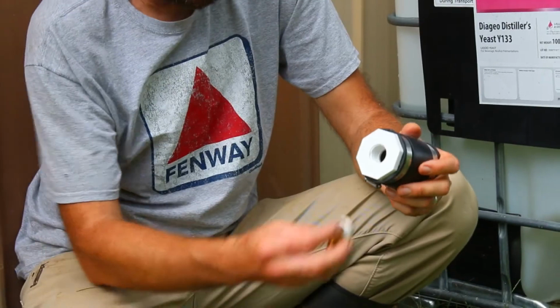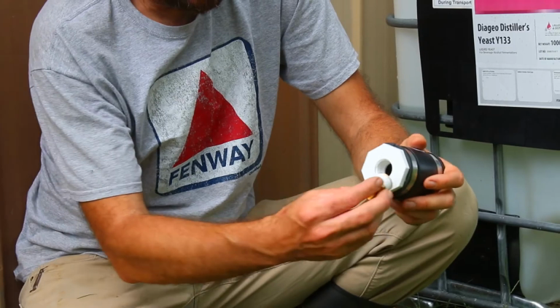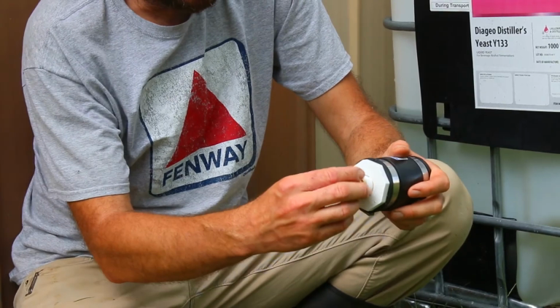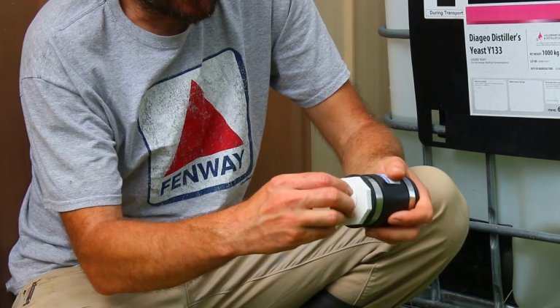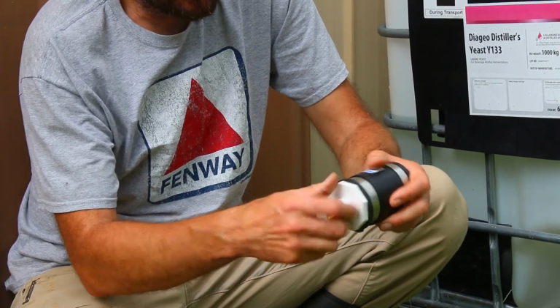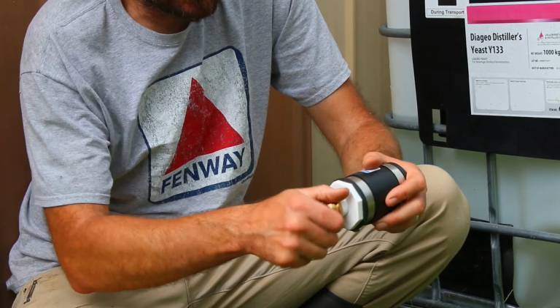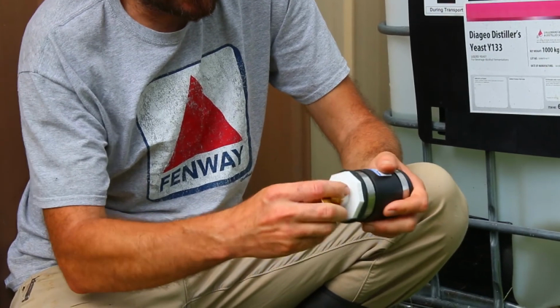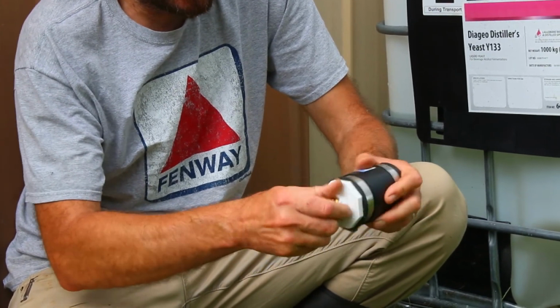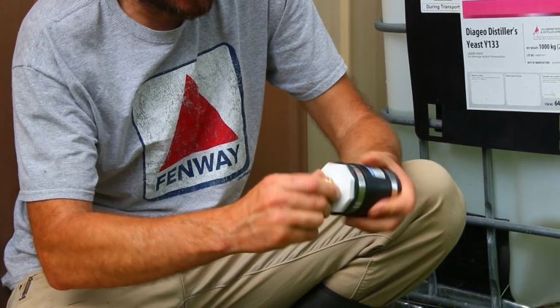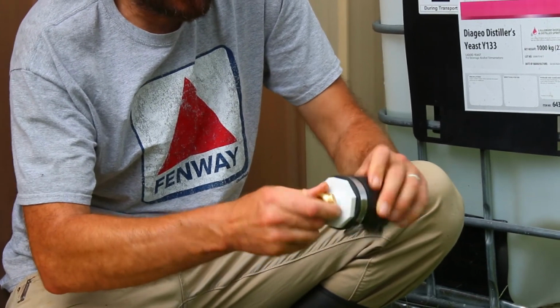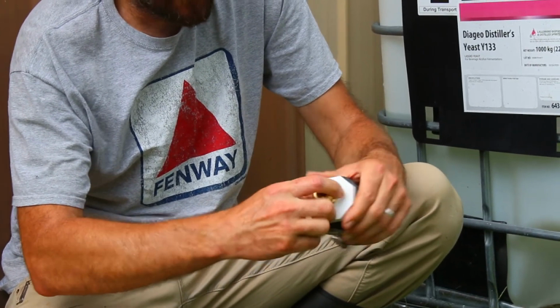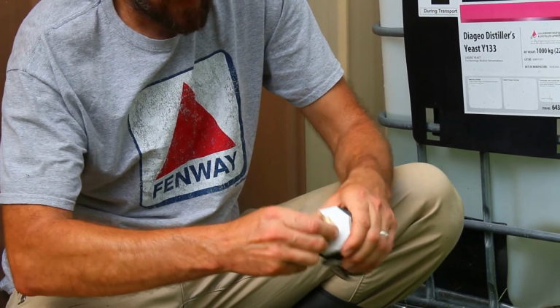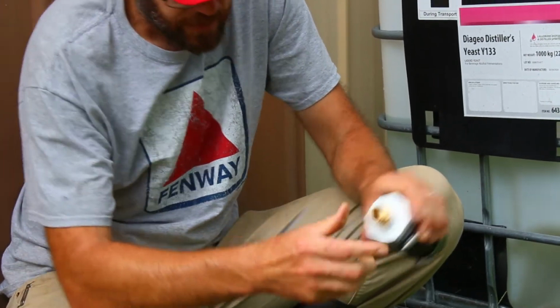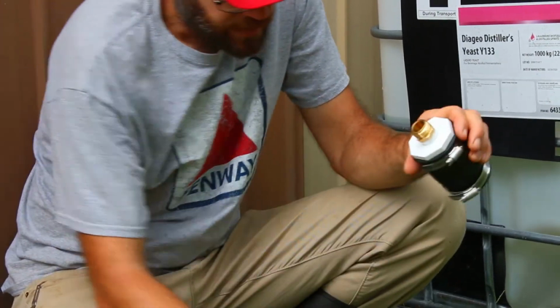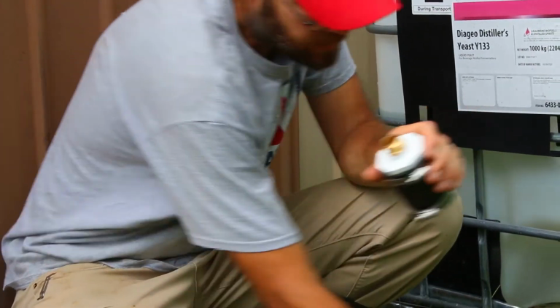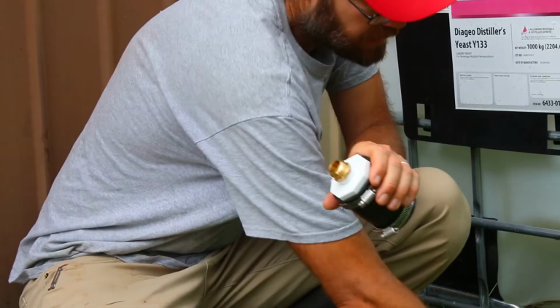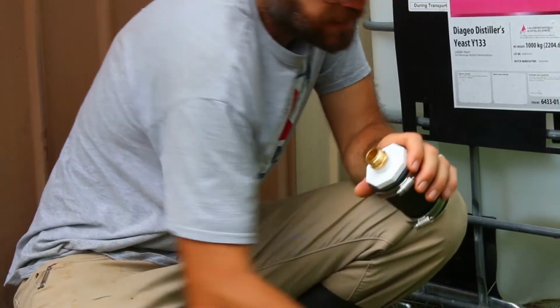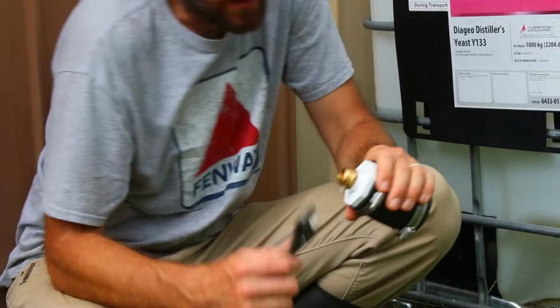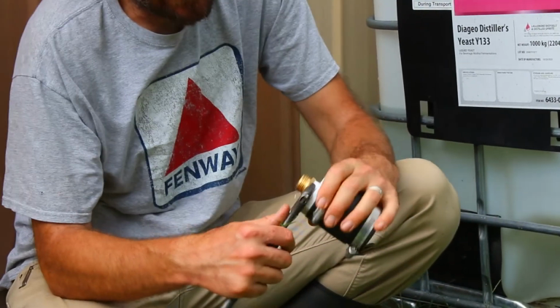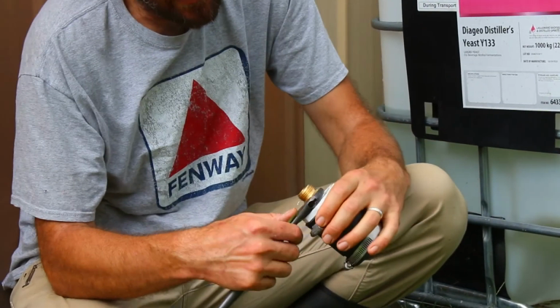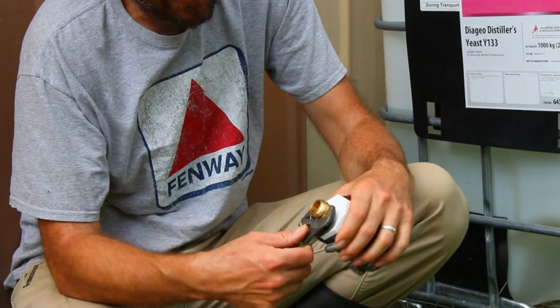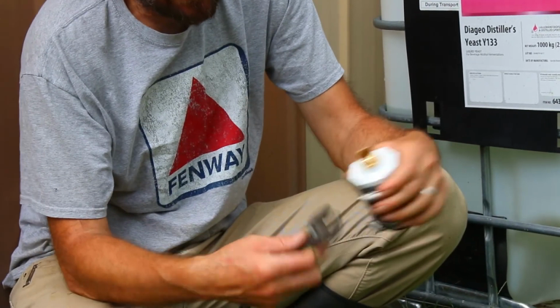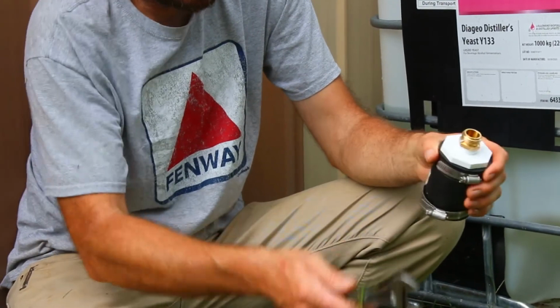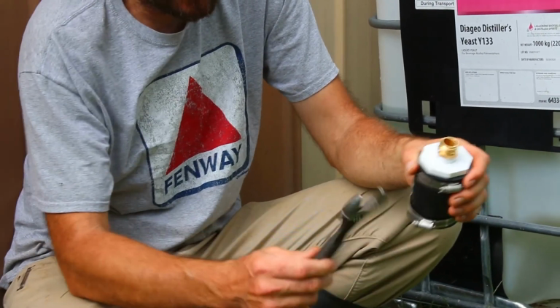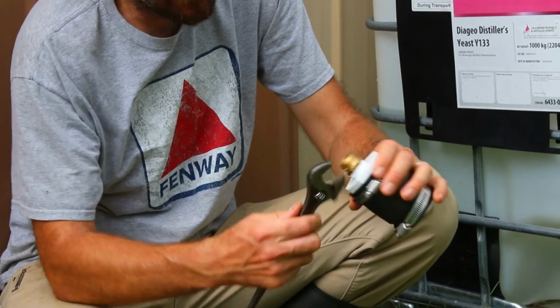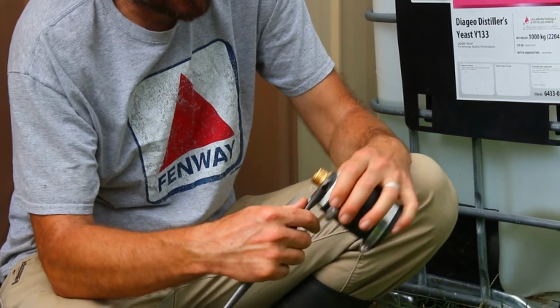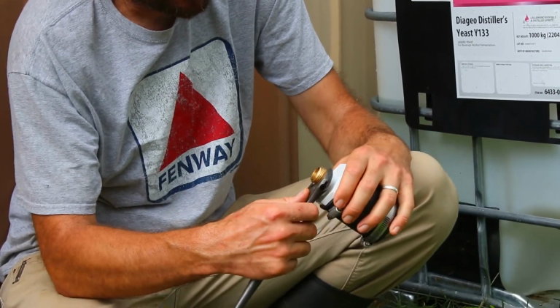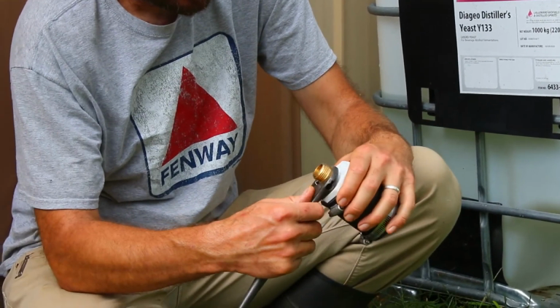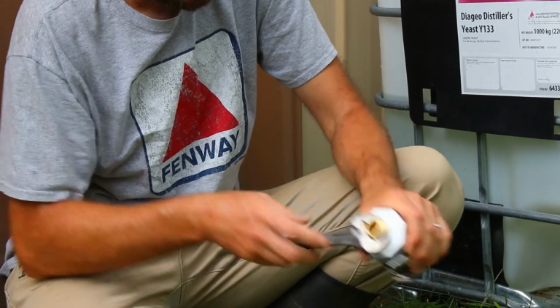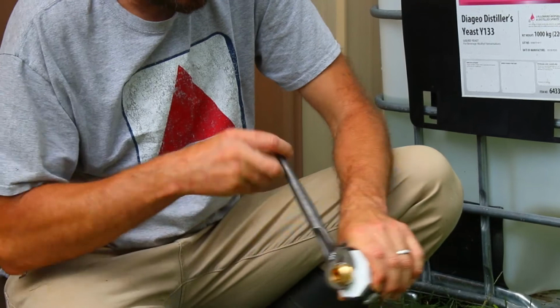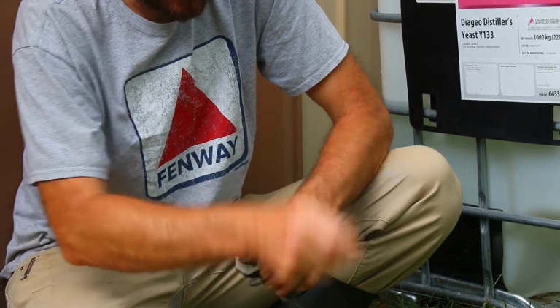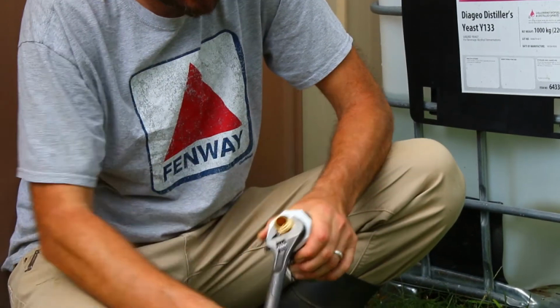So then you put the three-quarter-inch NPT side in — you're going to need a wrench of some kind. I just have an adjustable wrench here, and then you're going to tighten this up.